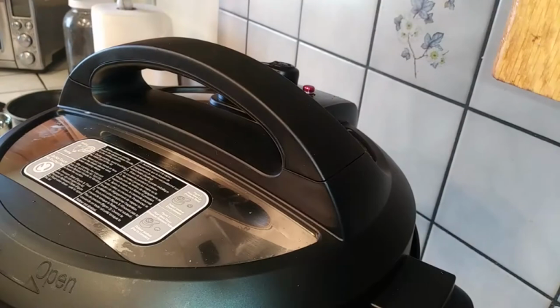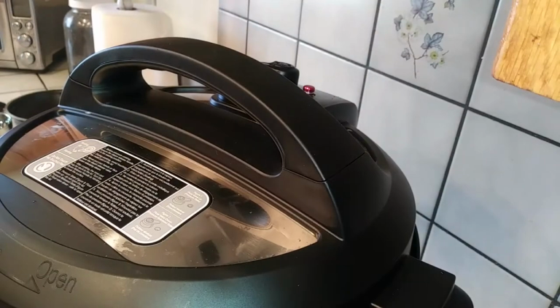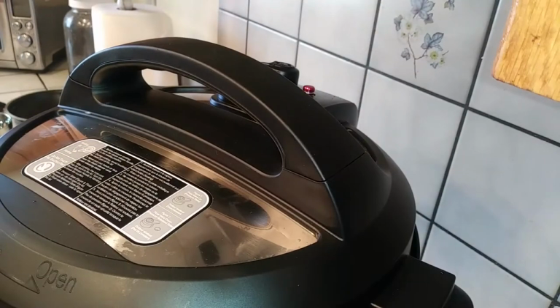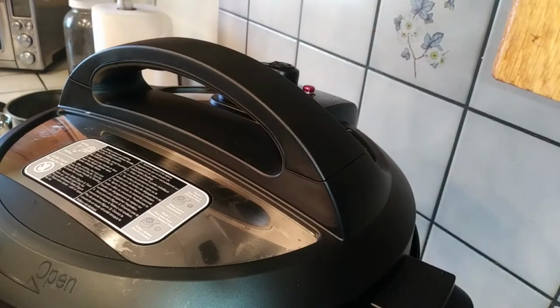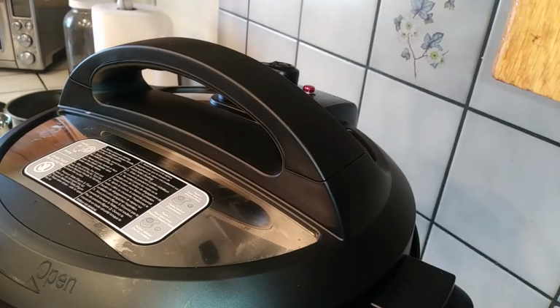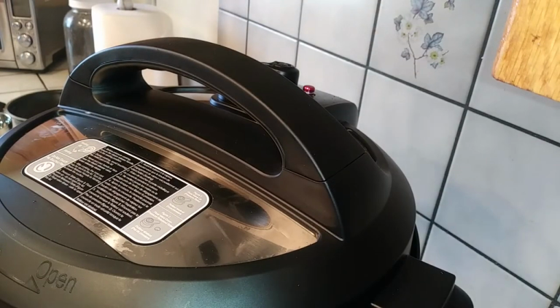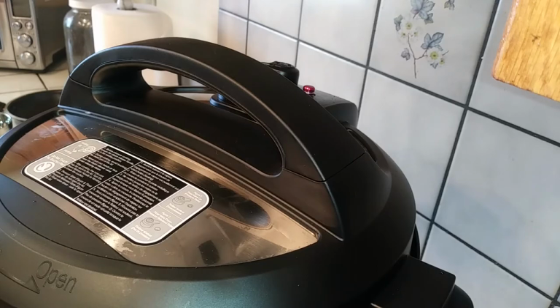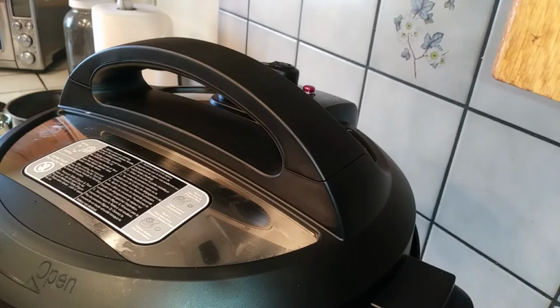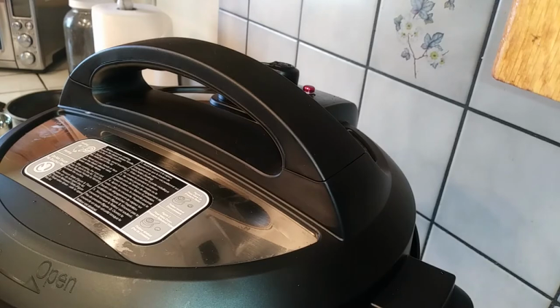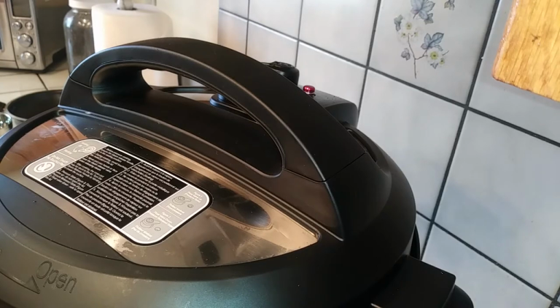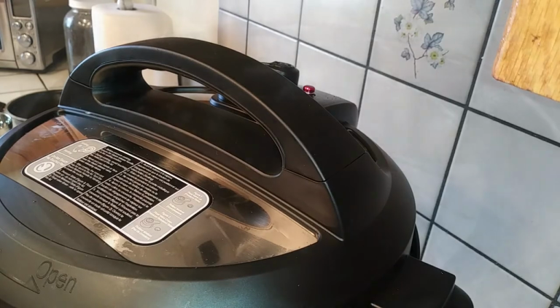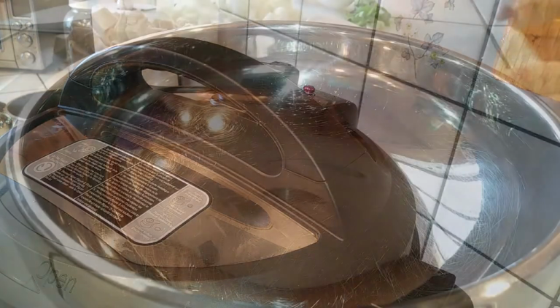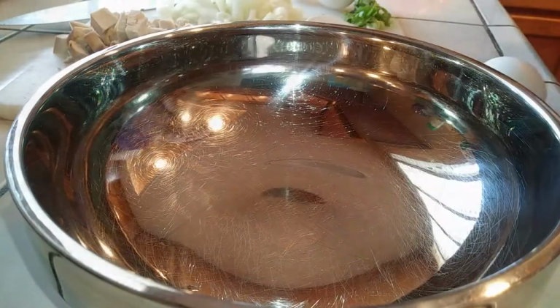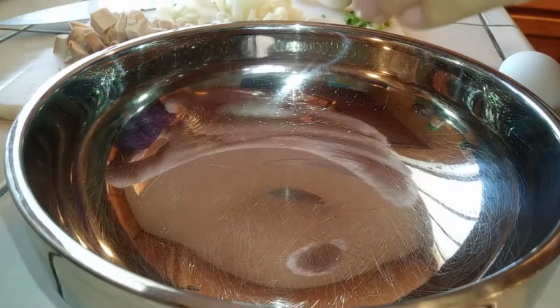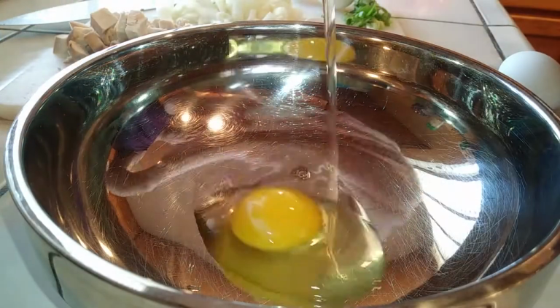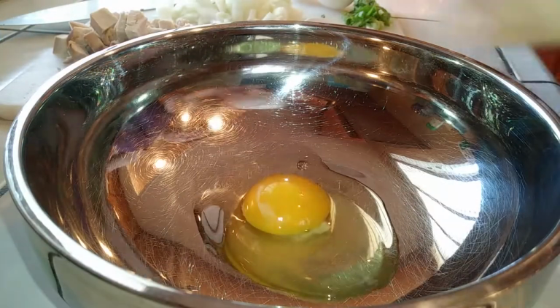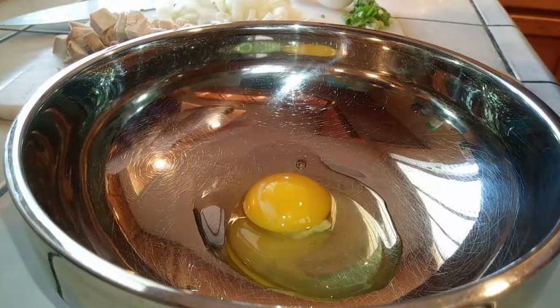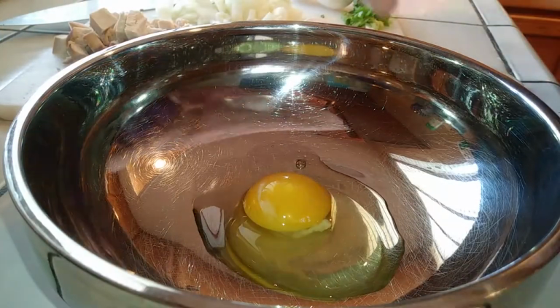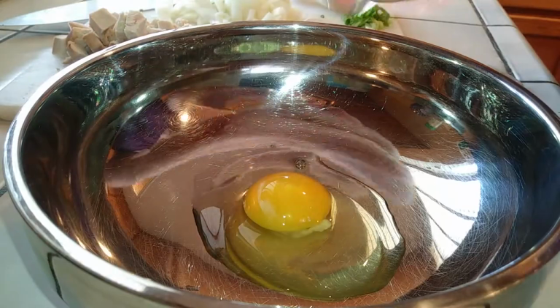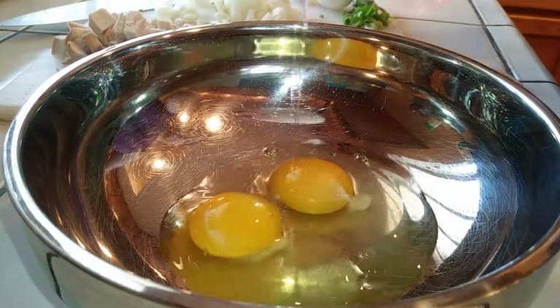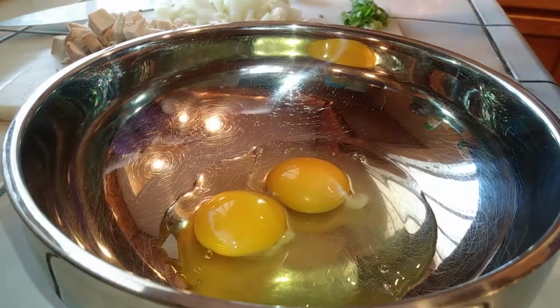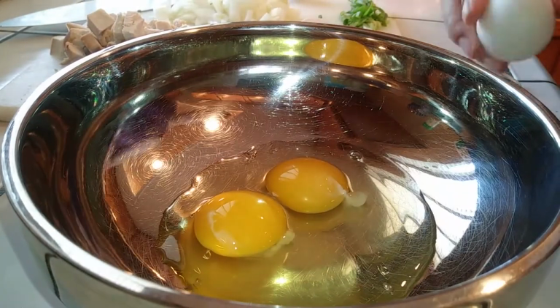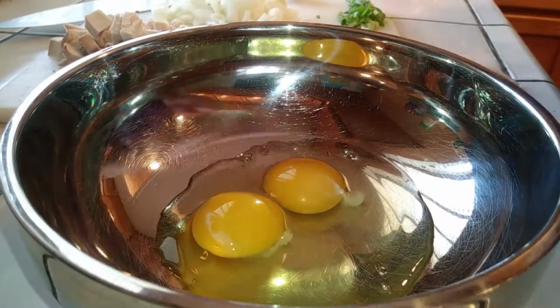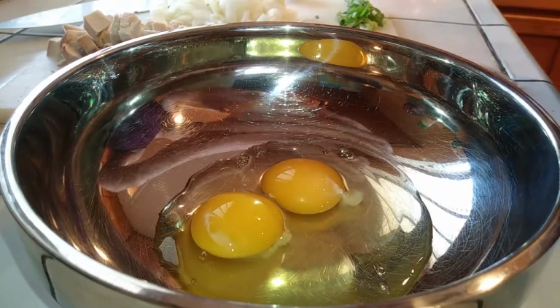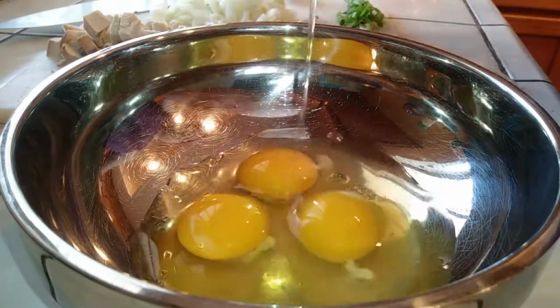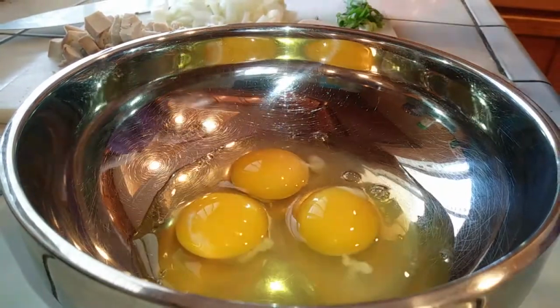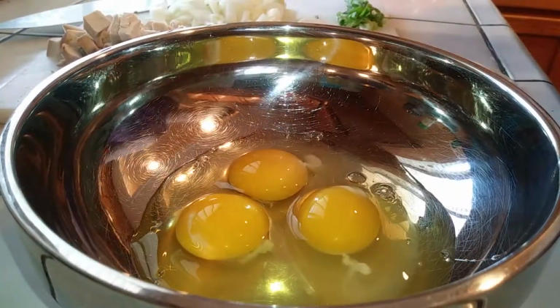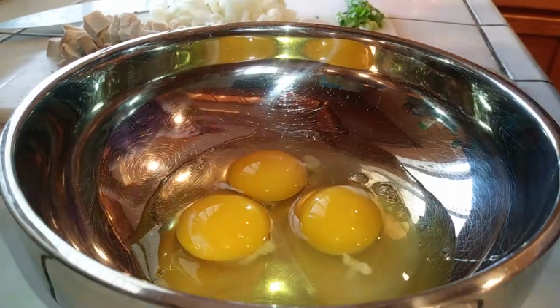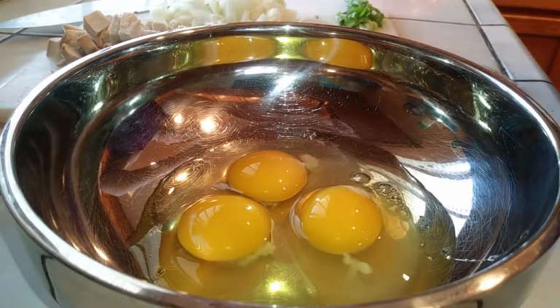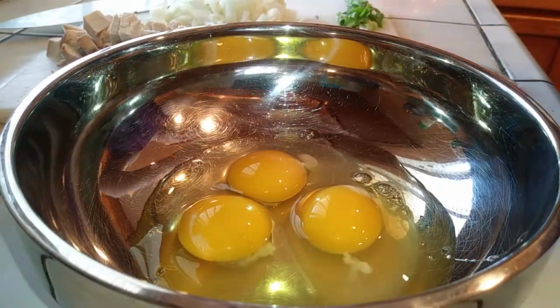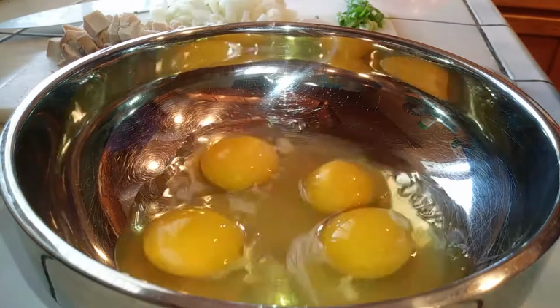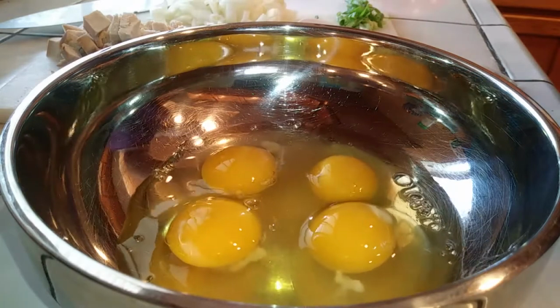It's been about four minutes and I went ahead and pressed my top lever over to vent so the water can release all the steam that it needs to. While that's going I'm gonna grab four eggs and just beat them inside this bowl.